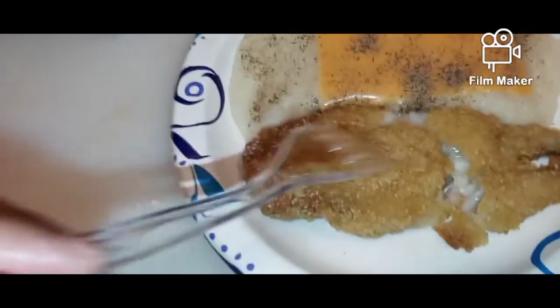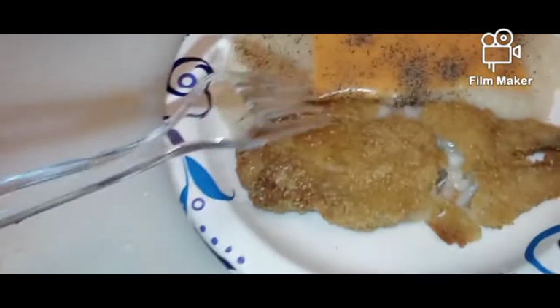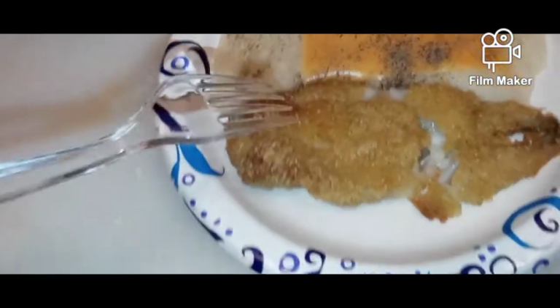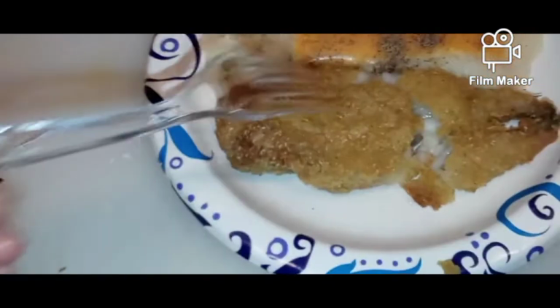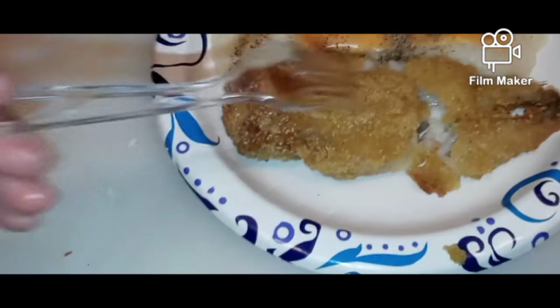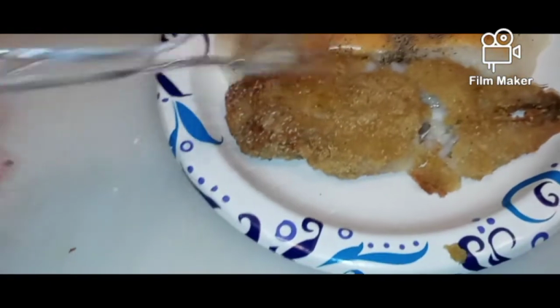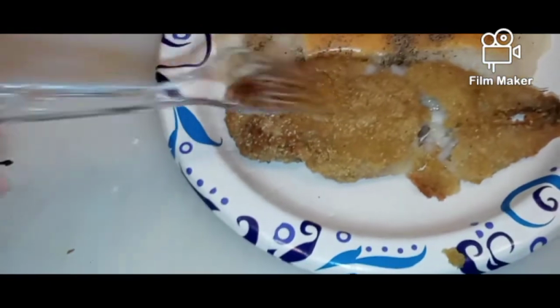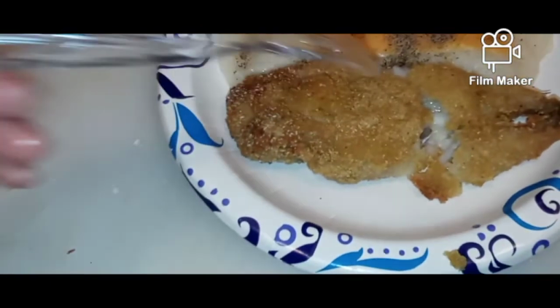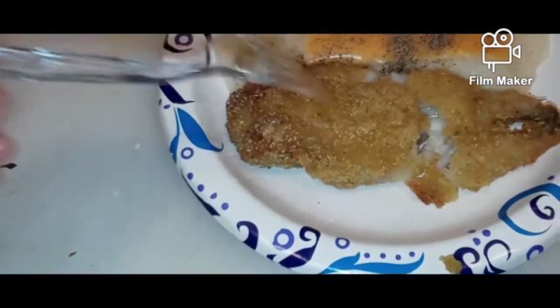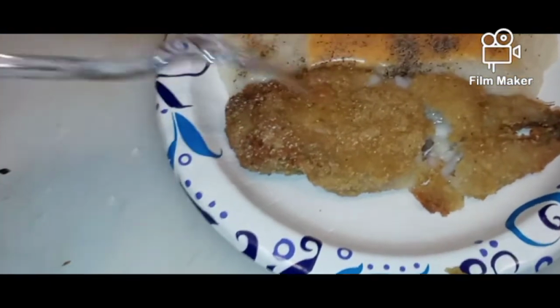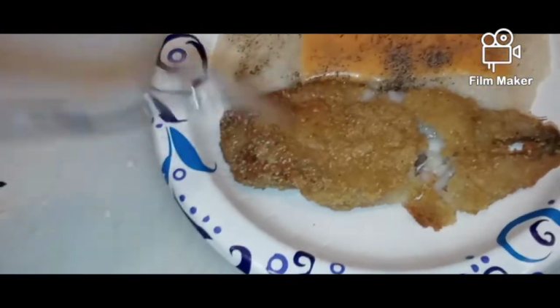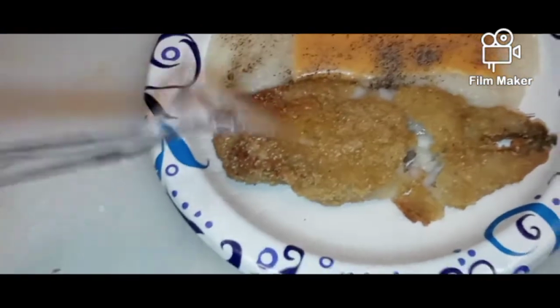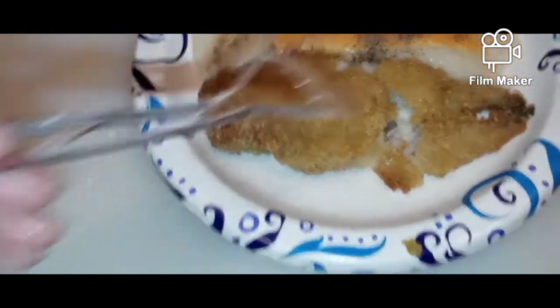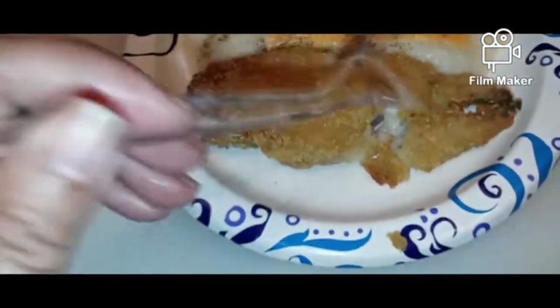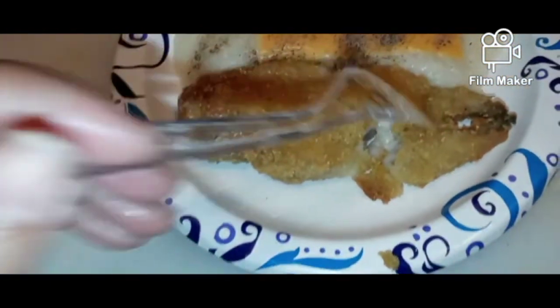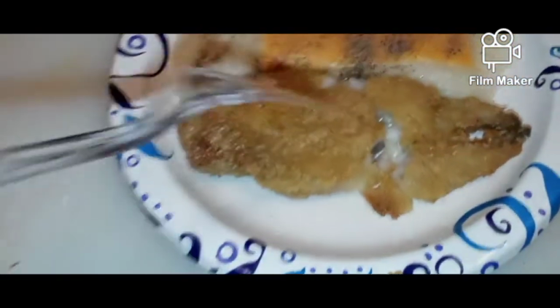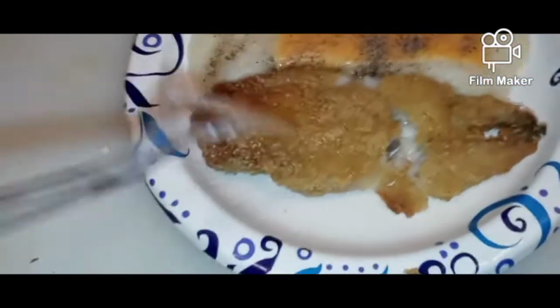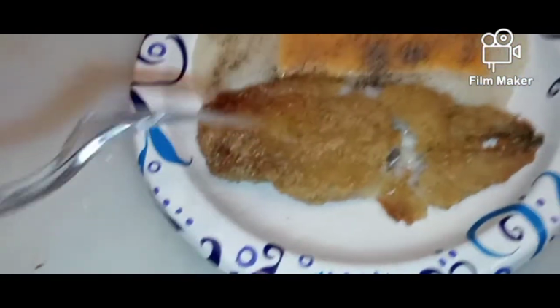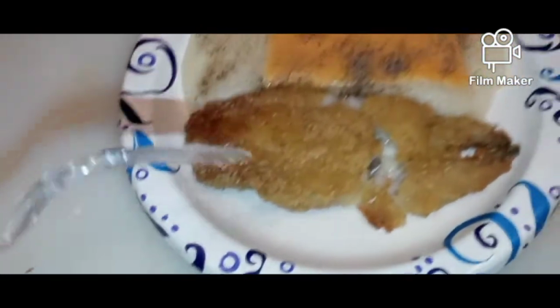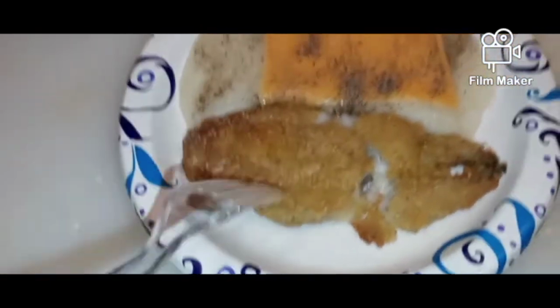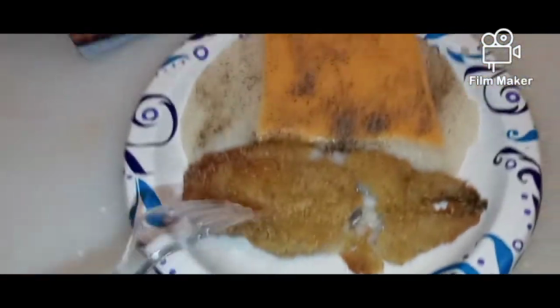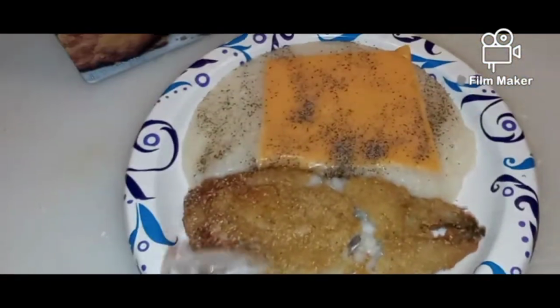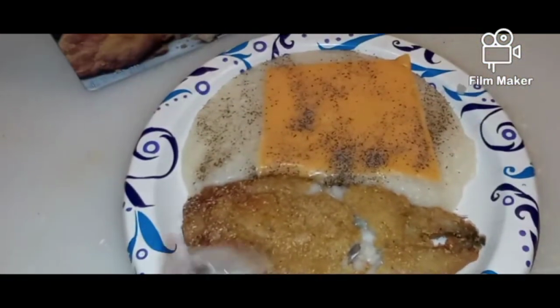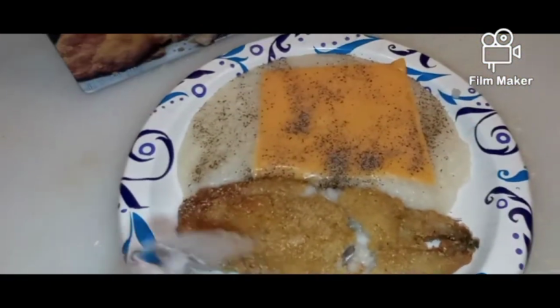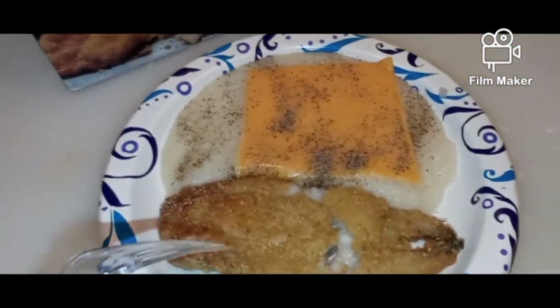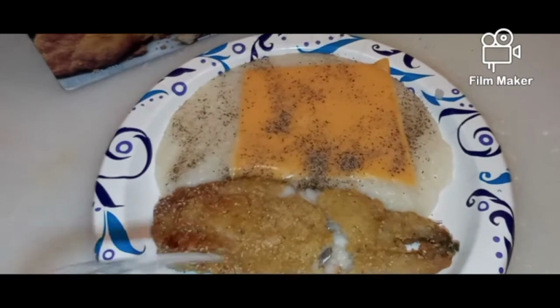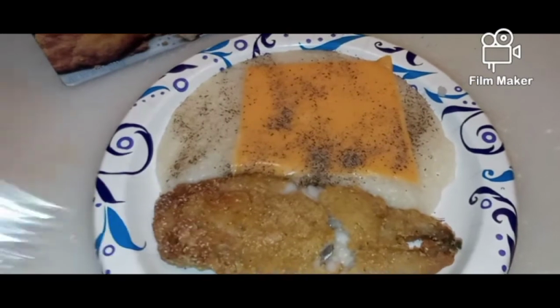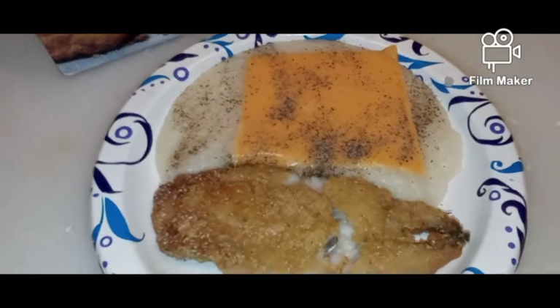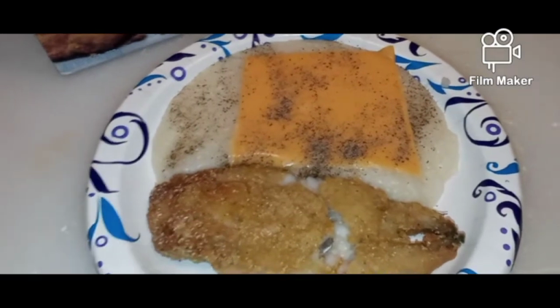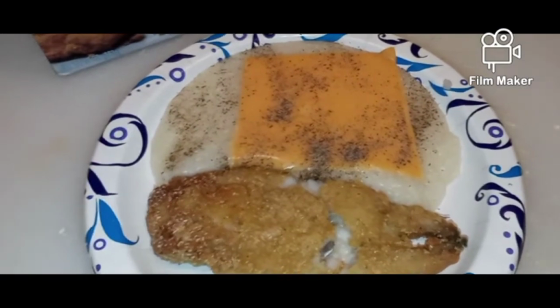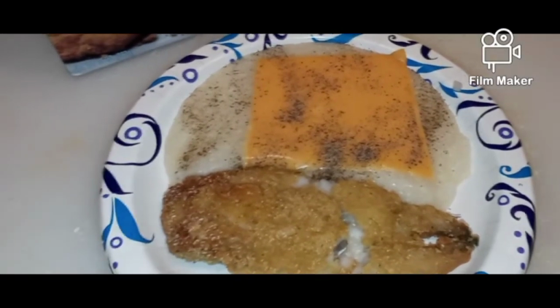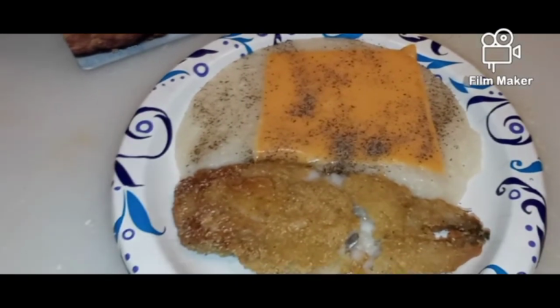For about two minutes on each side. Fish is done. Talk to y'all later.